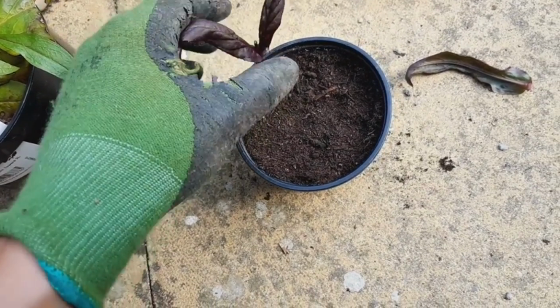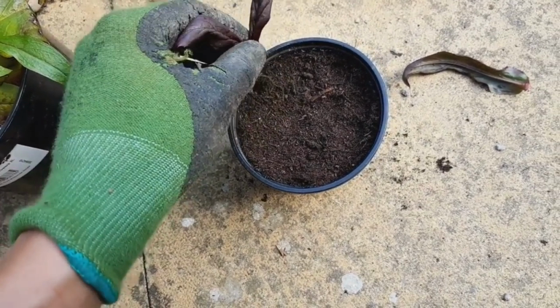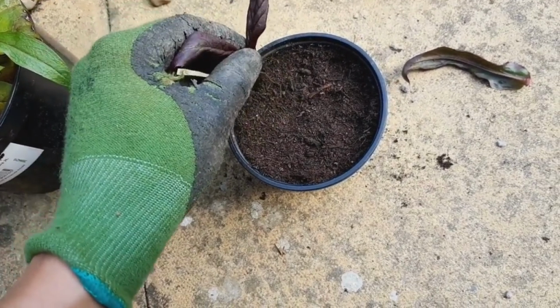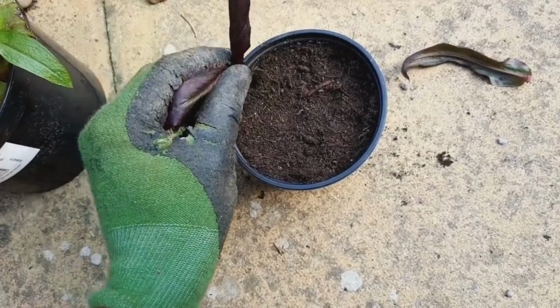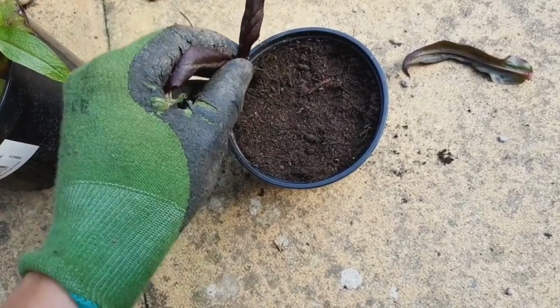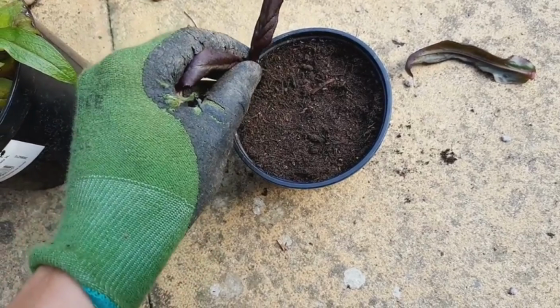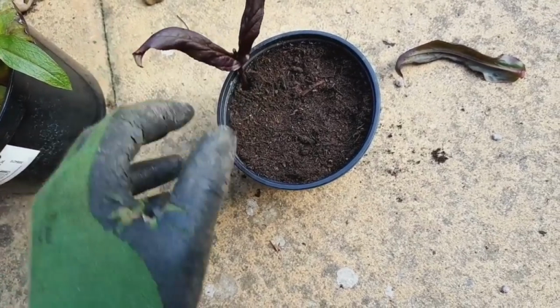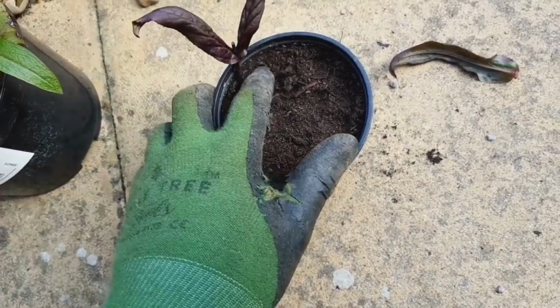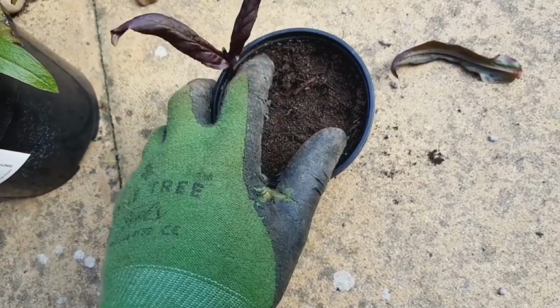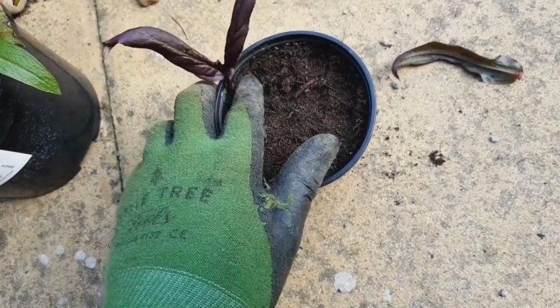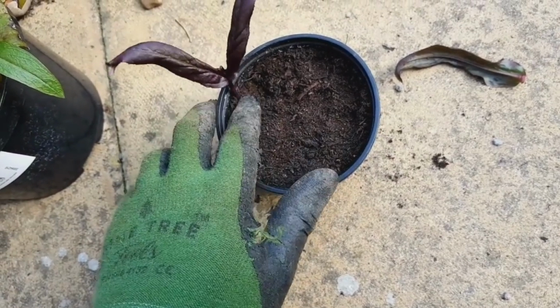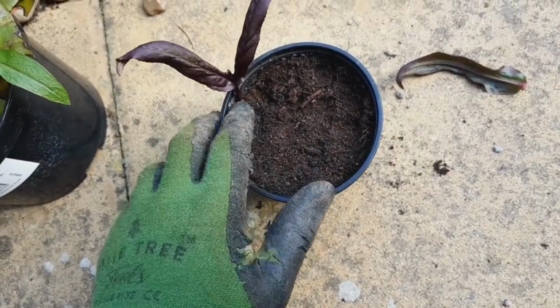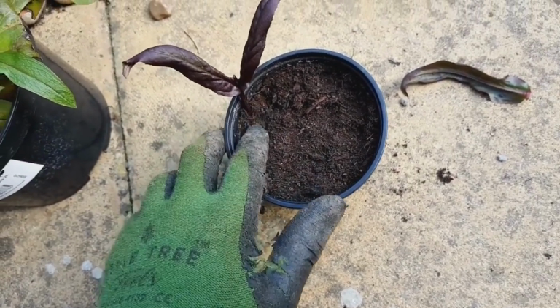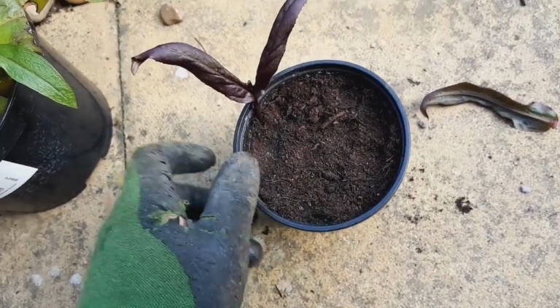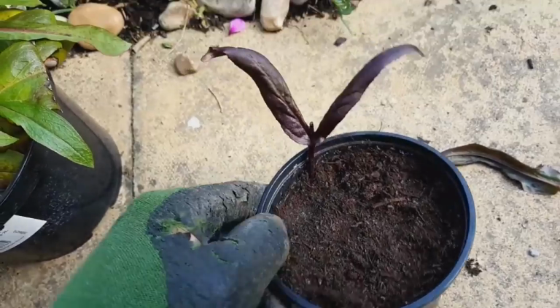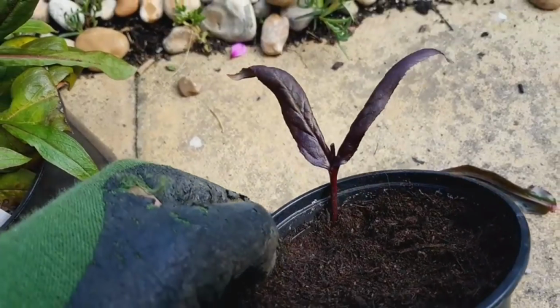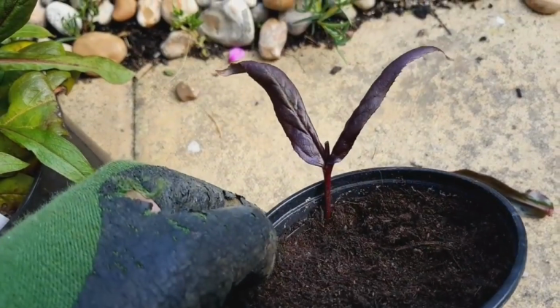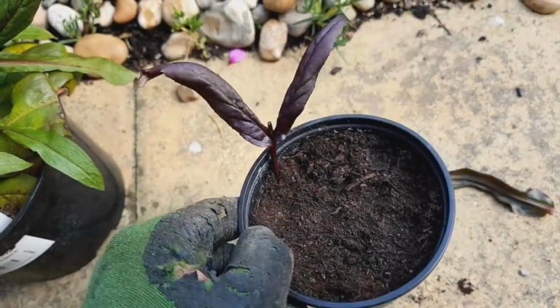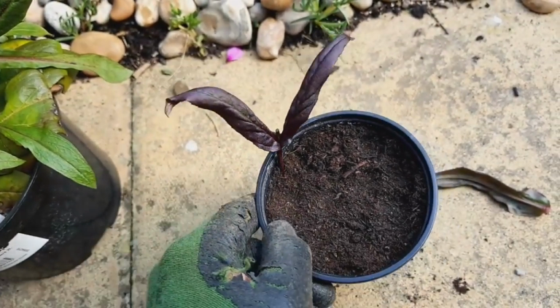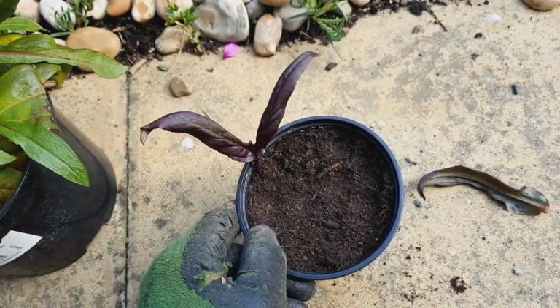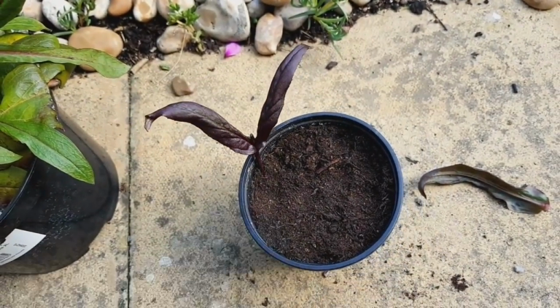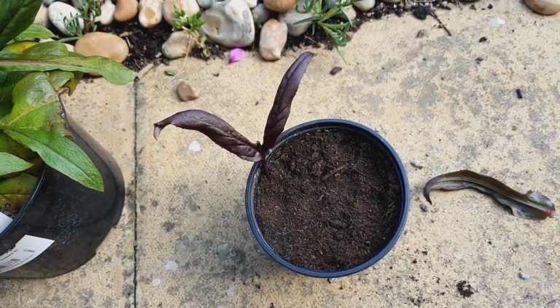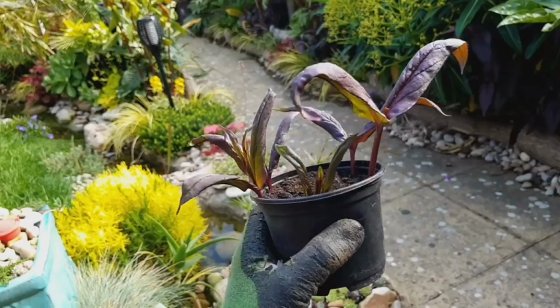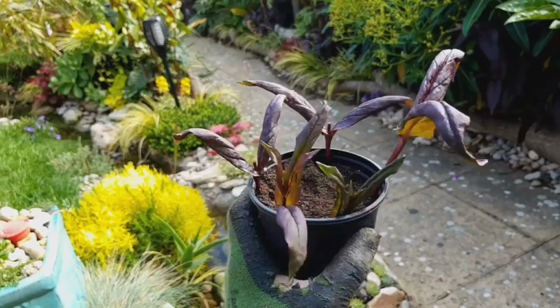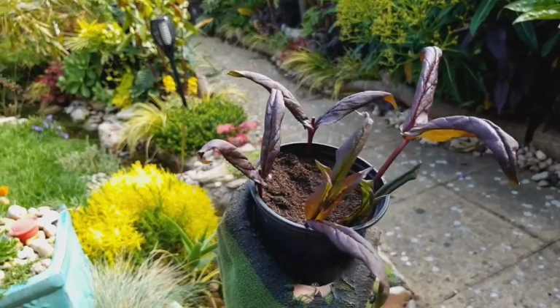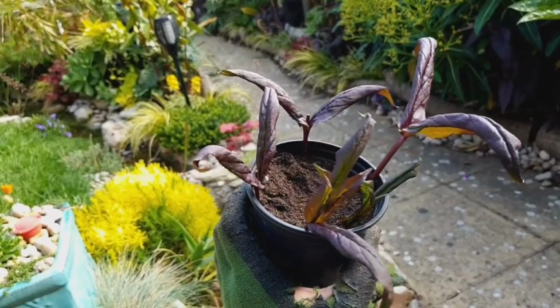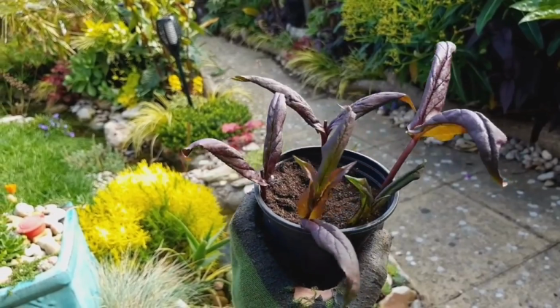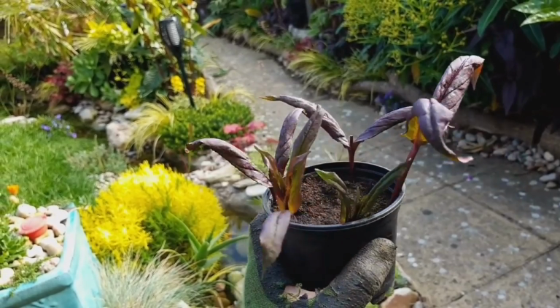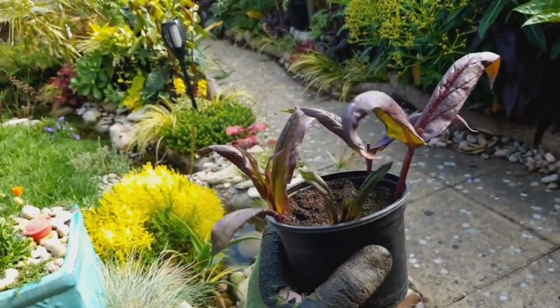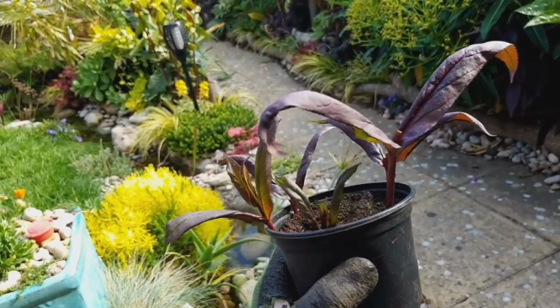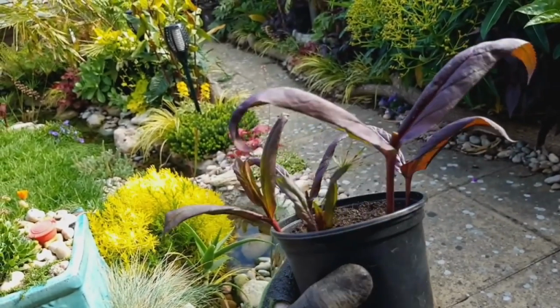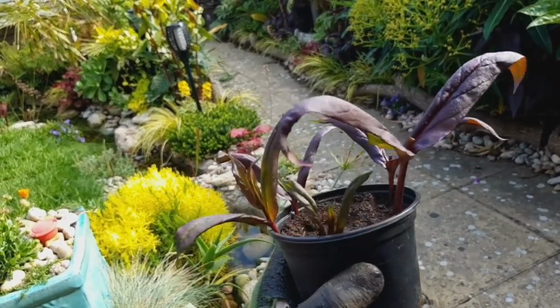I always place my cuttings around the edge of the pot. That's because this area holds the most moisture, so it will prevent the cuttings from drying out. An added benefit is that you can fit more cuttings into this small space.